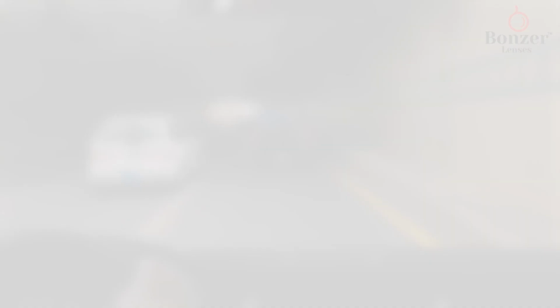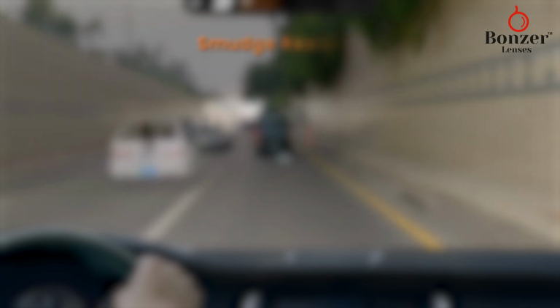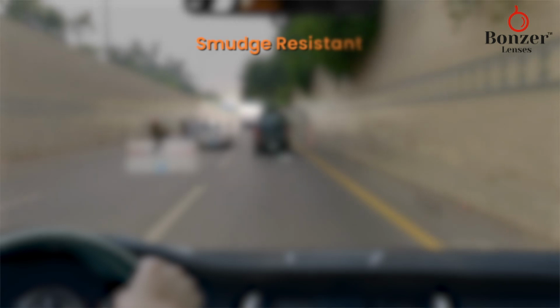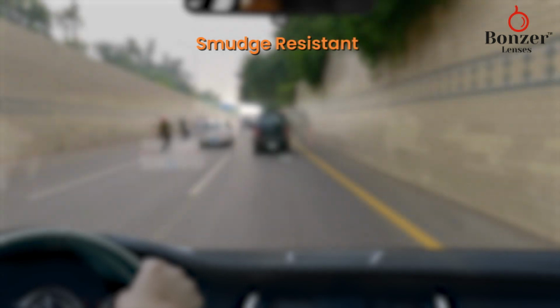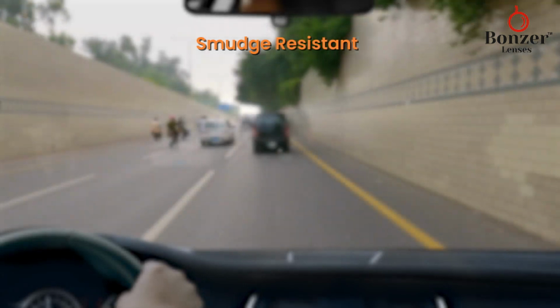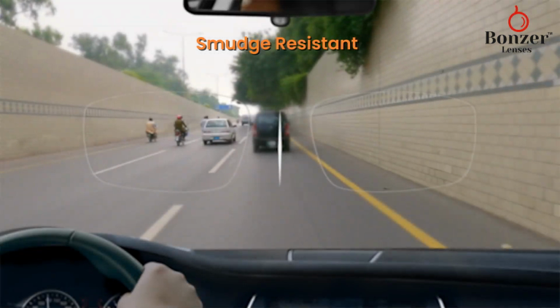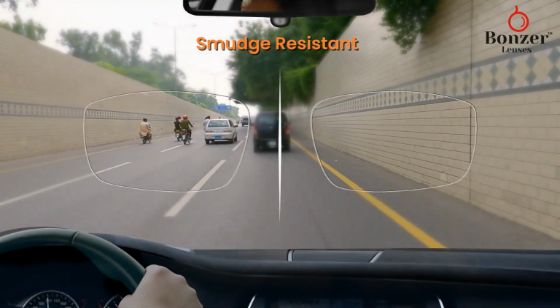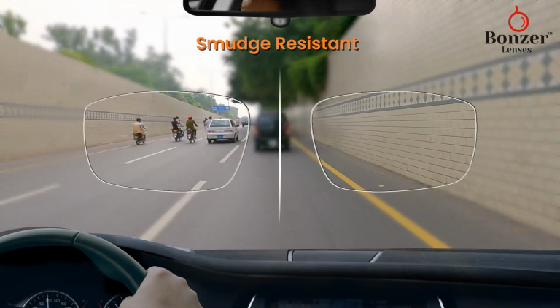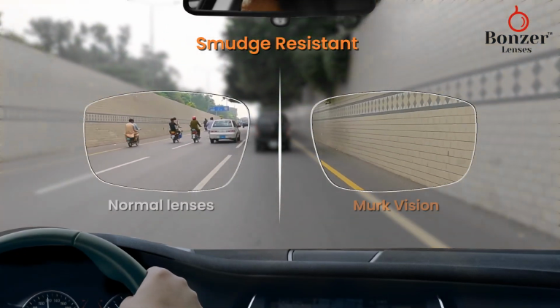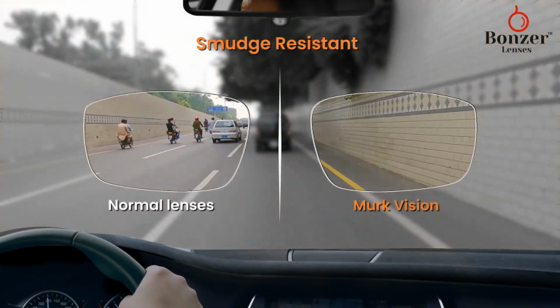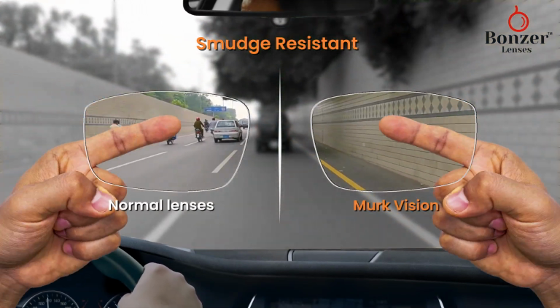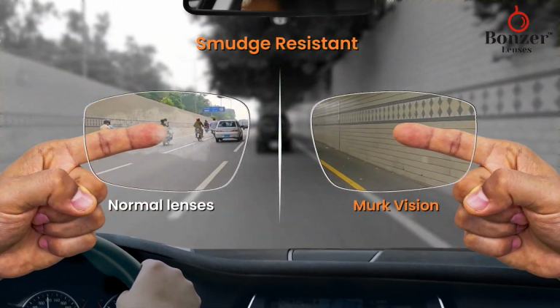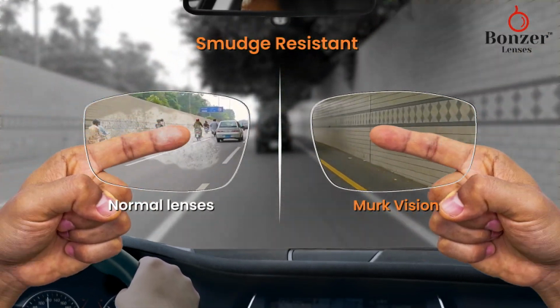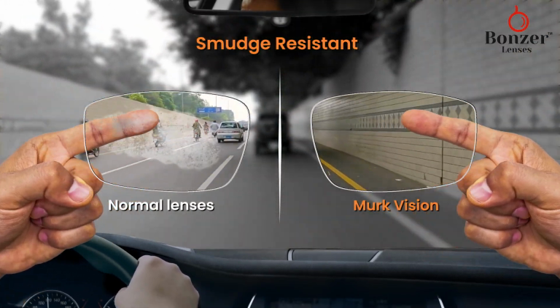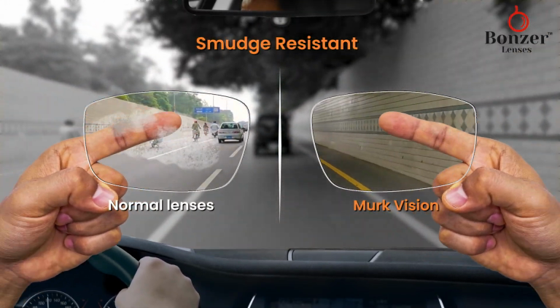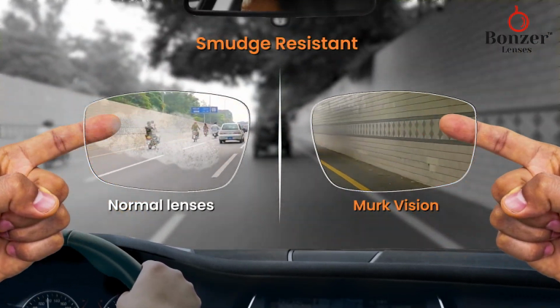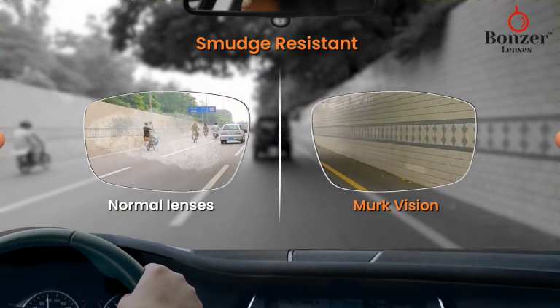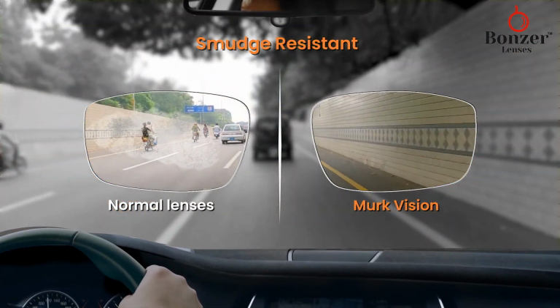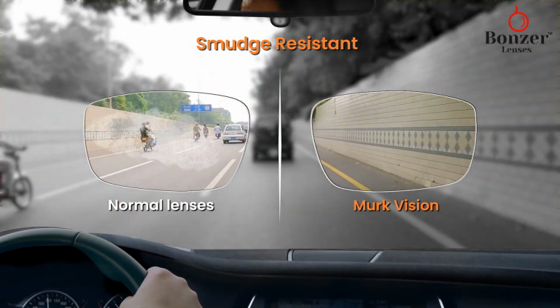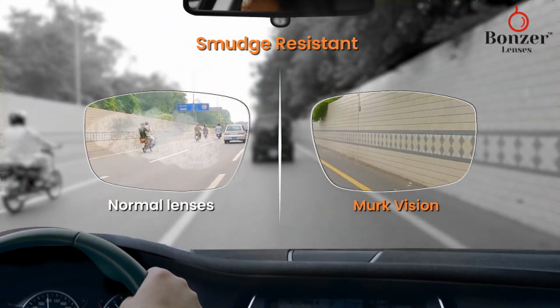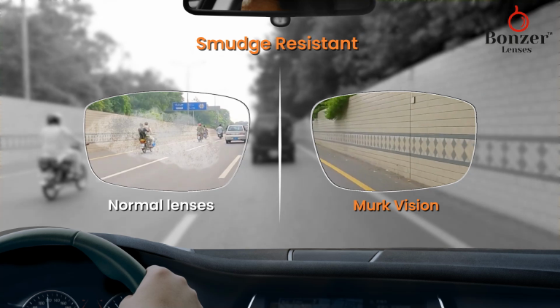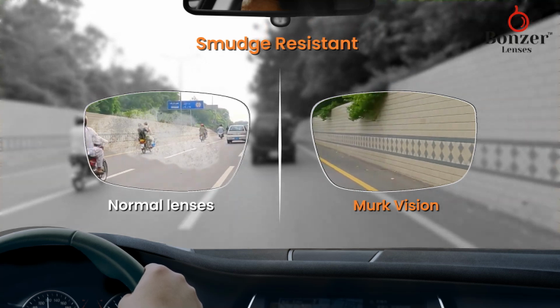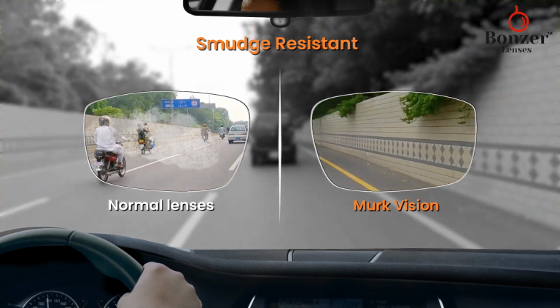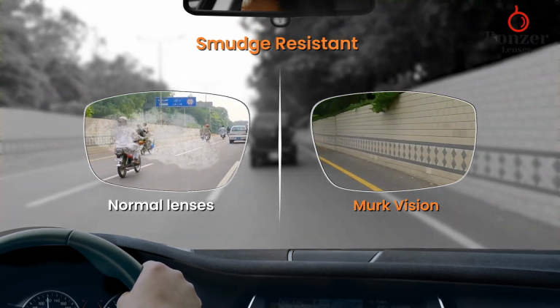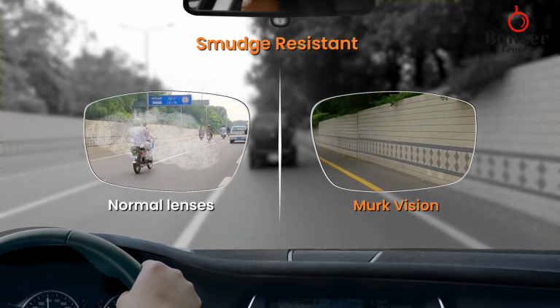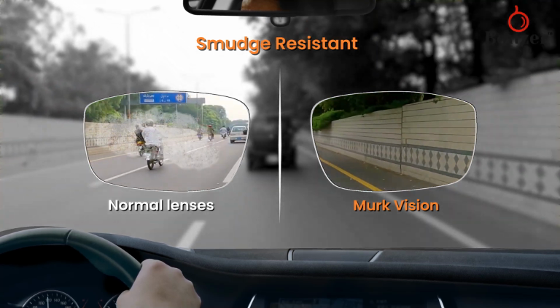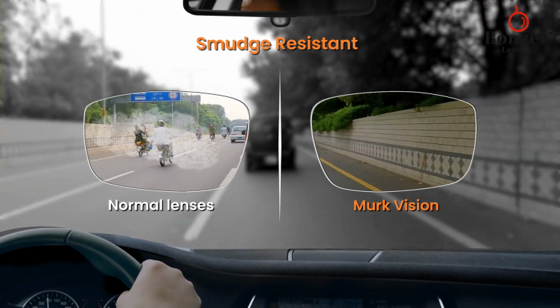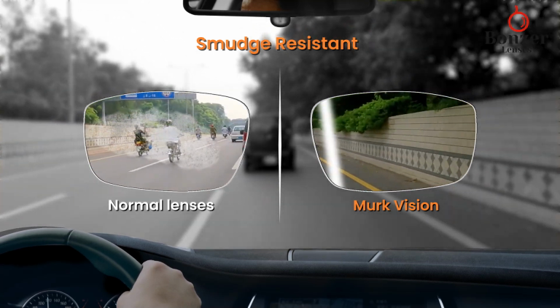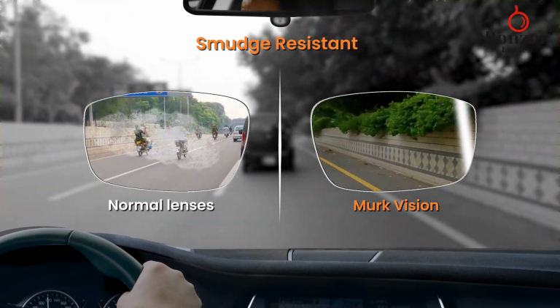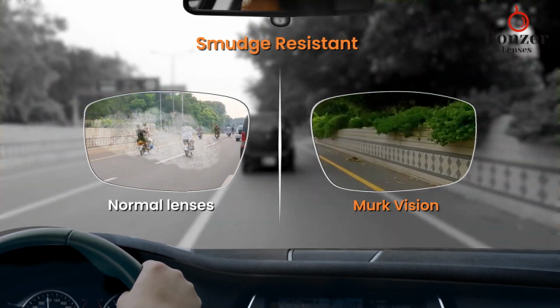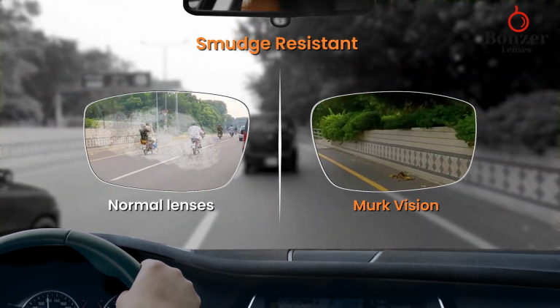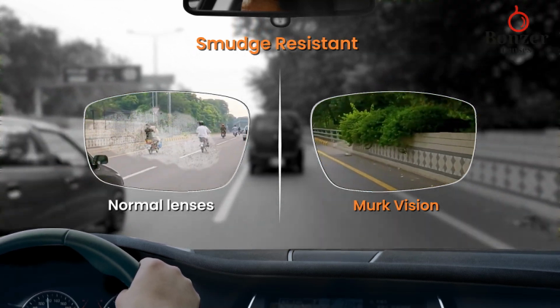Smudge resistant. Say goodbye to frustrating marks like fingerprints and smudges that hinder your vision. Our lenses solve the common problems of fingerprints and smudges, ensuring a clear and uninterrupted view.